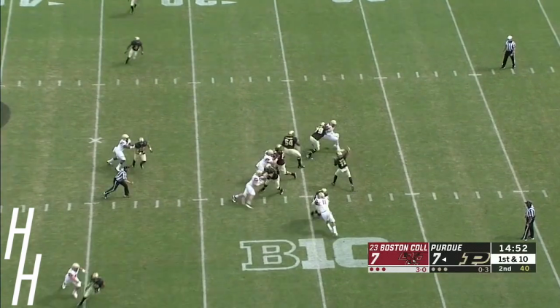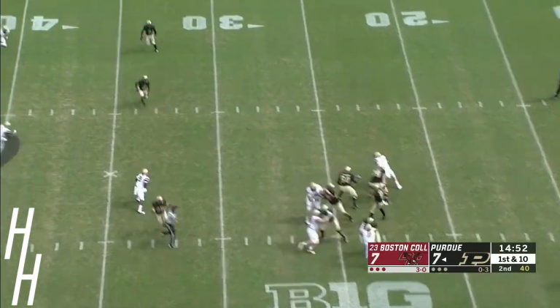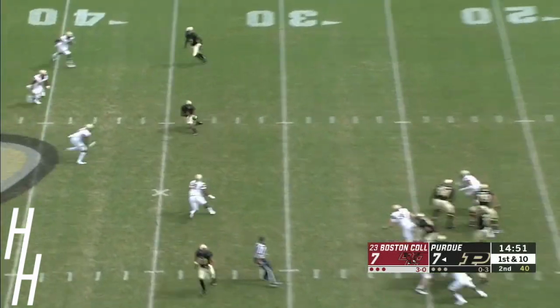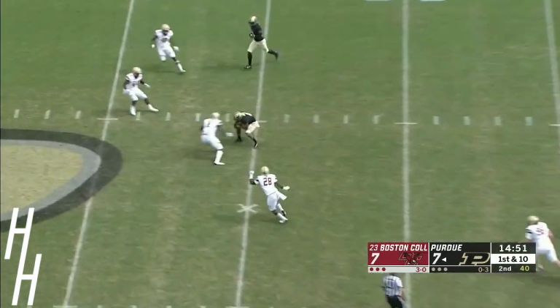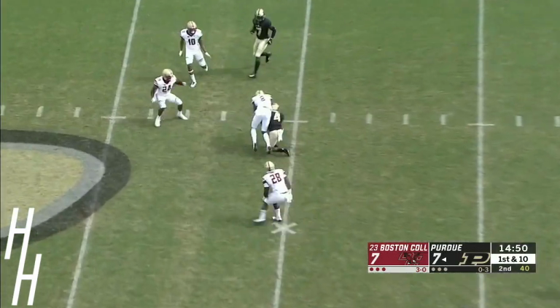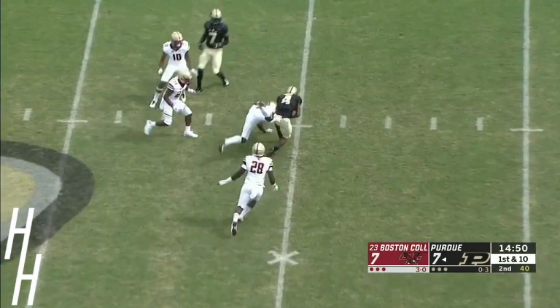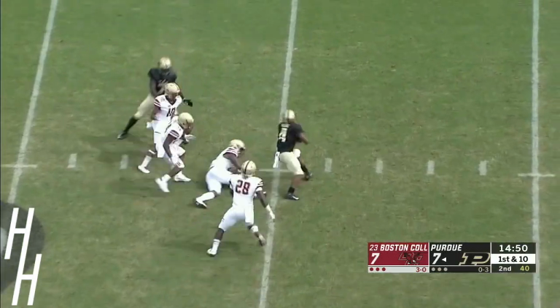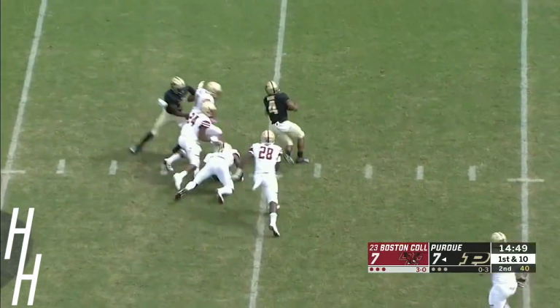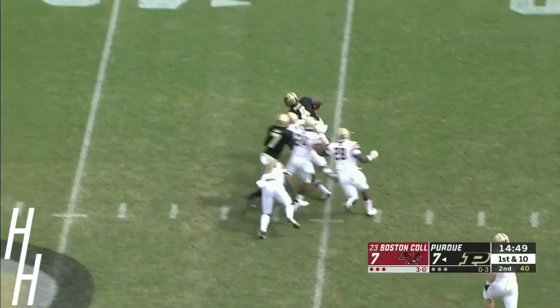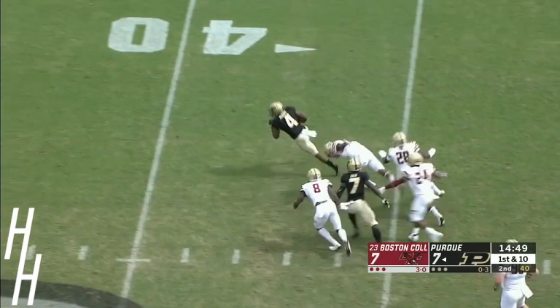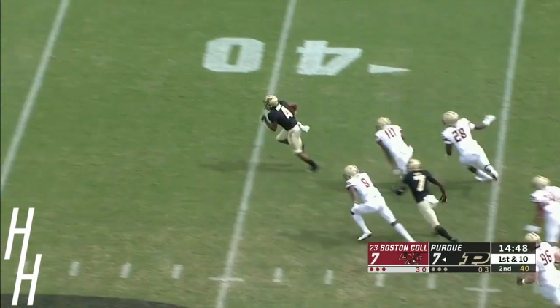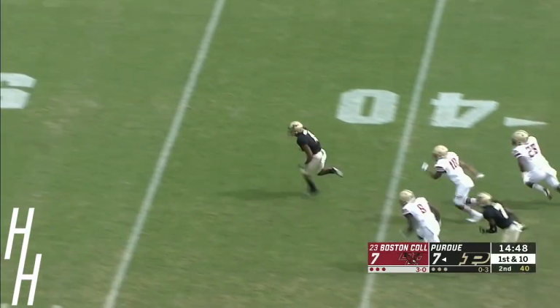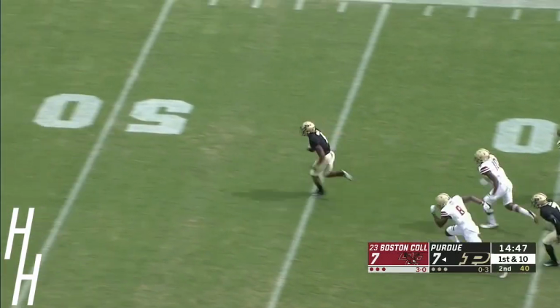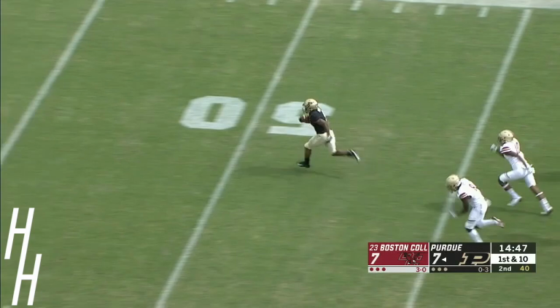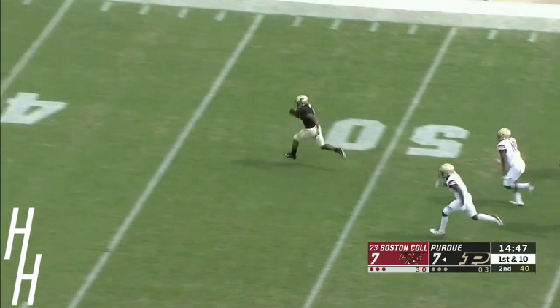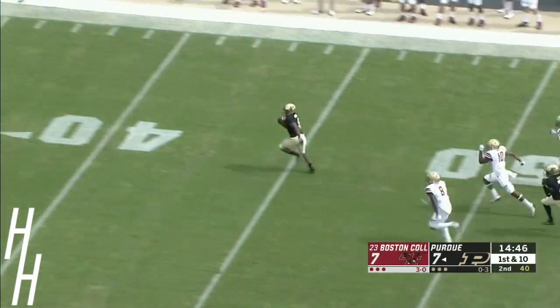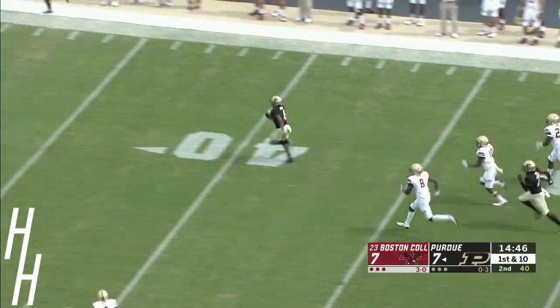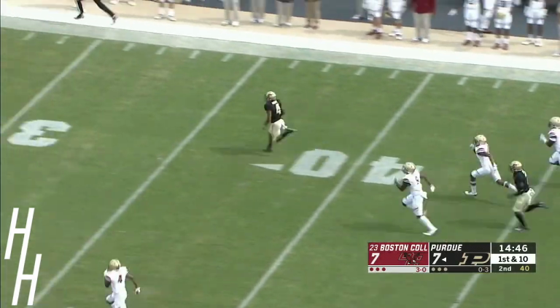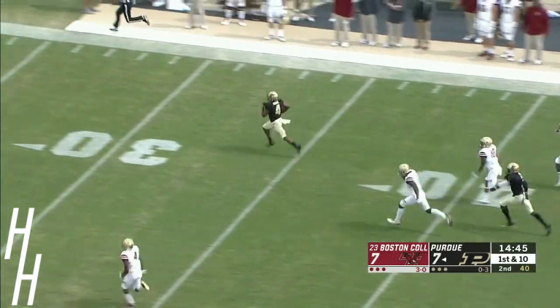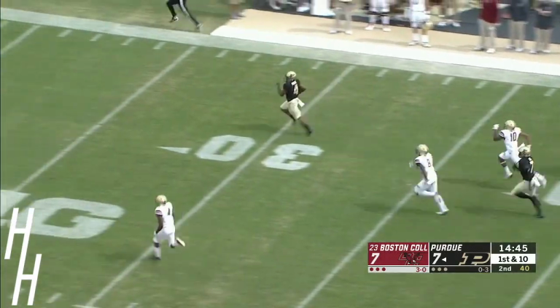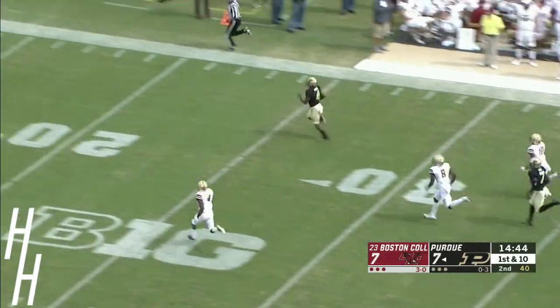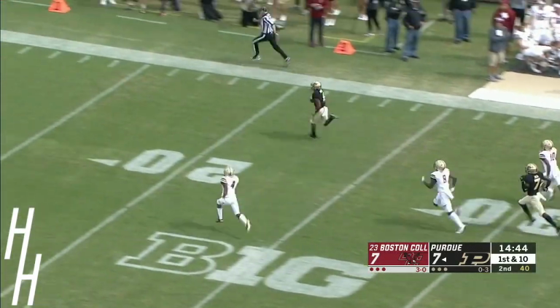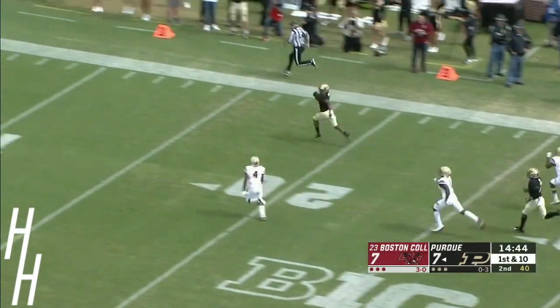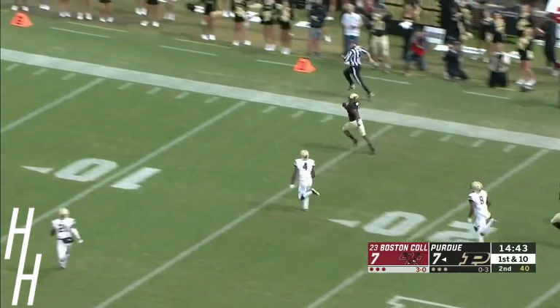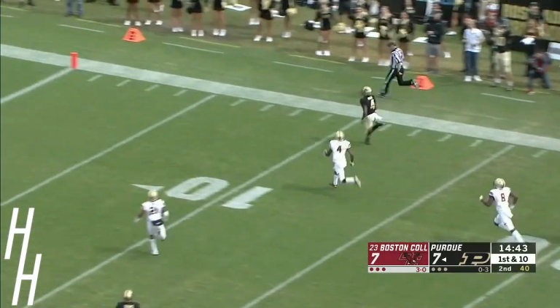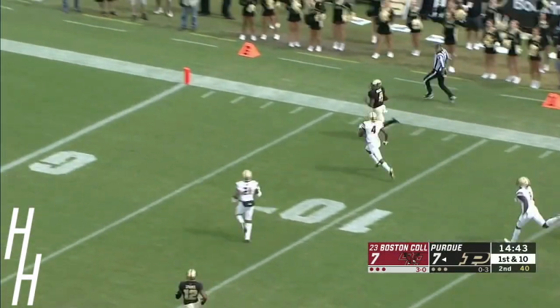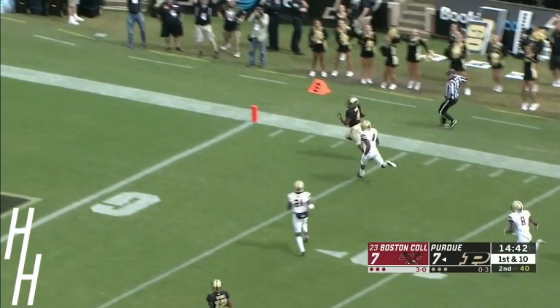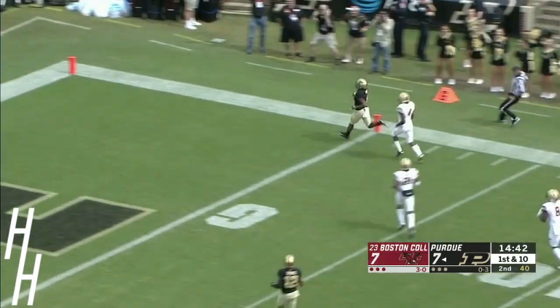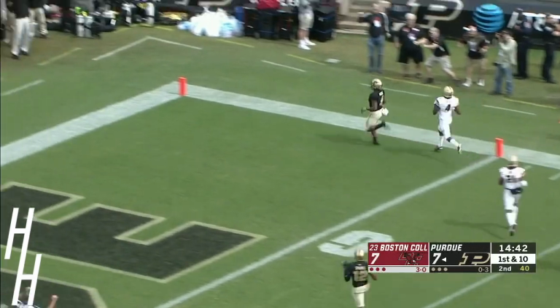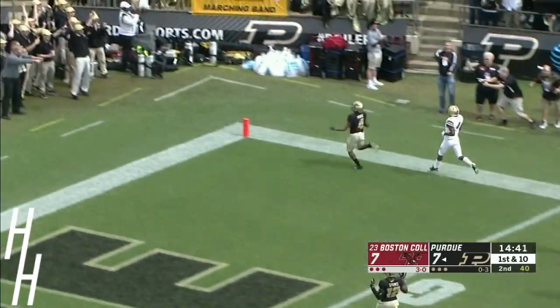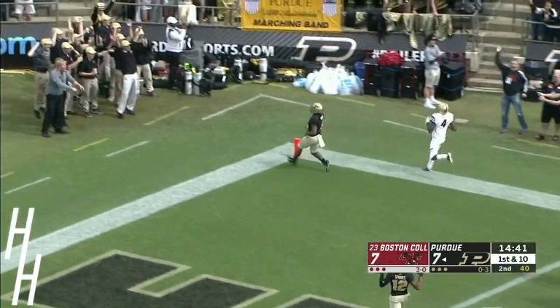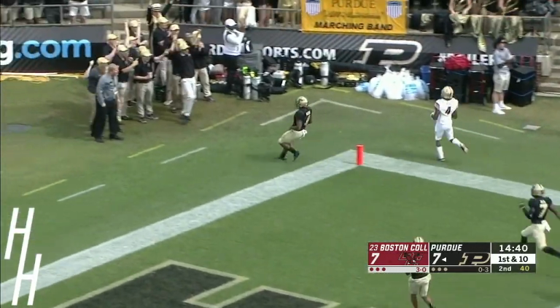David Blau to the air — underneath, Rondell Moore bounces off the tackle and there he goes. Moore will take it all the way.